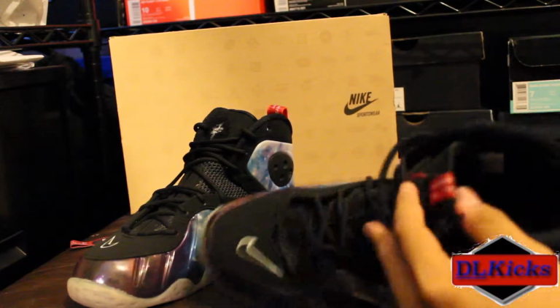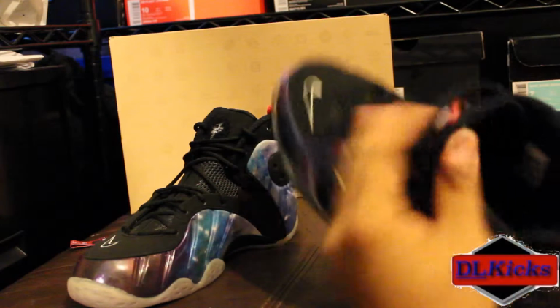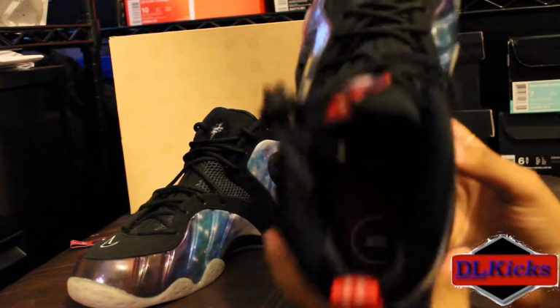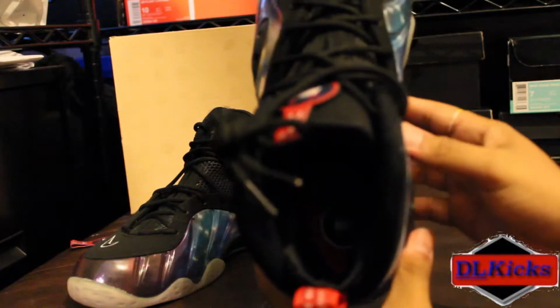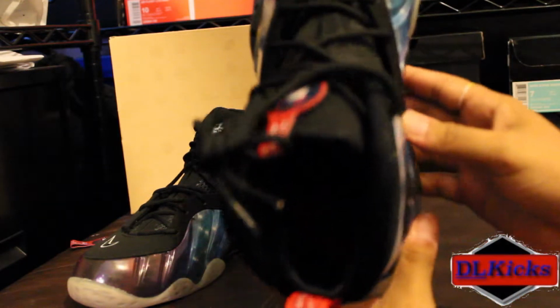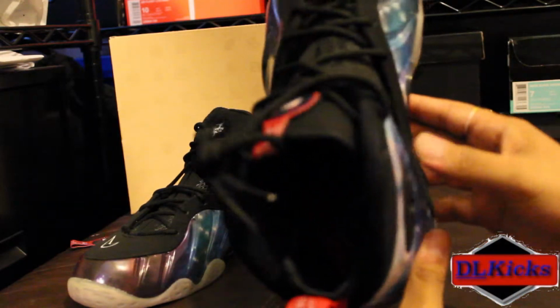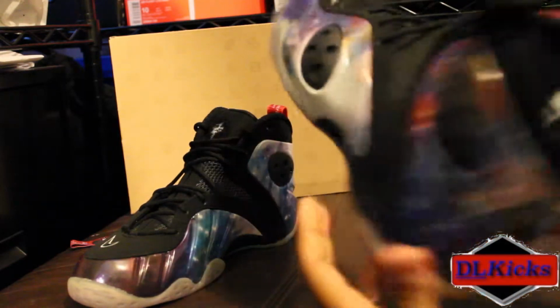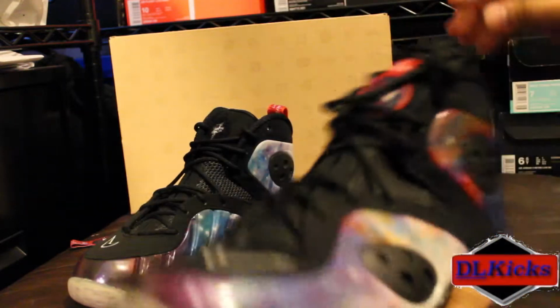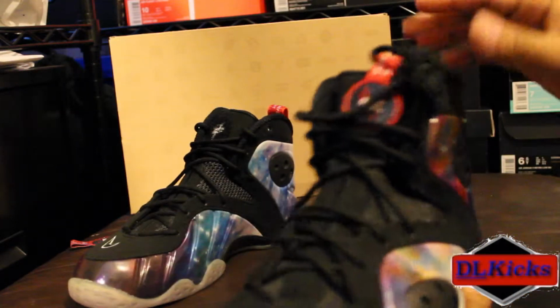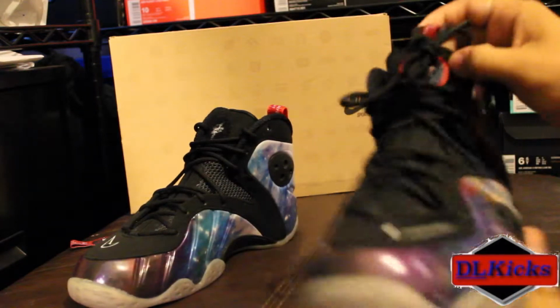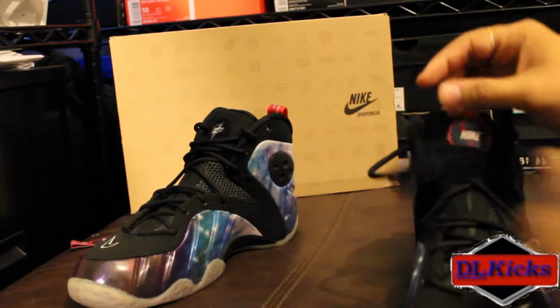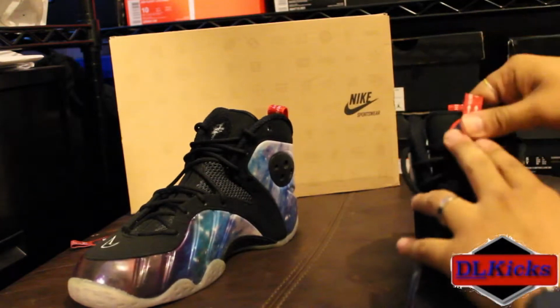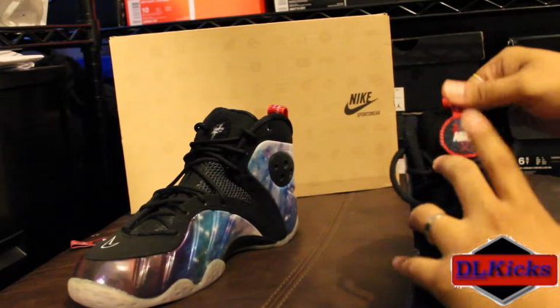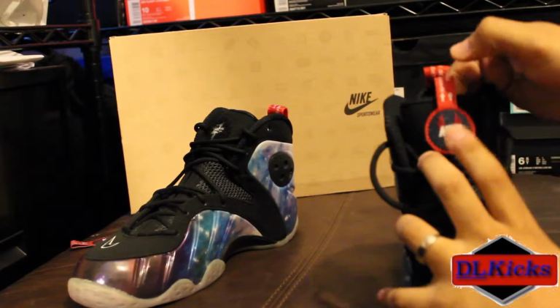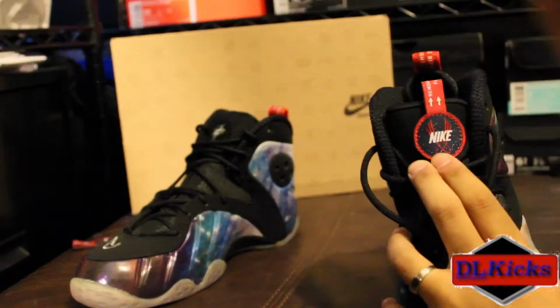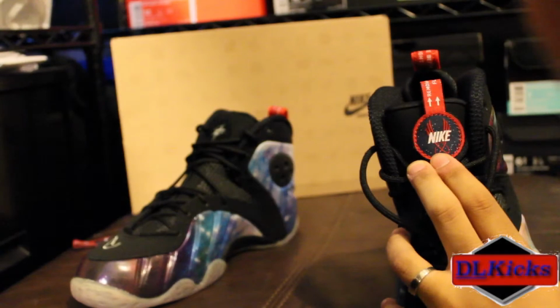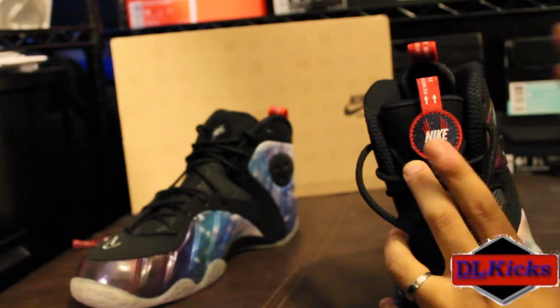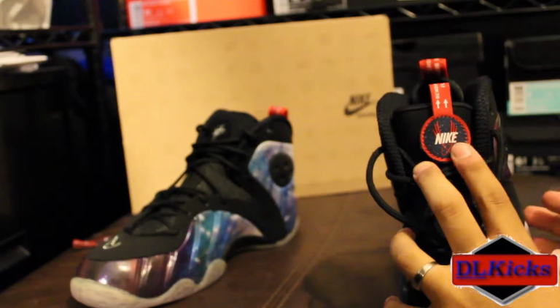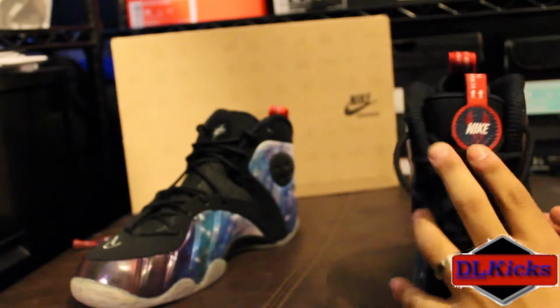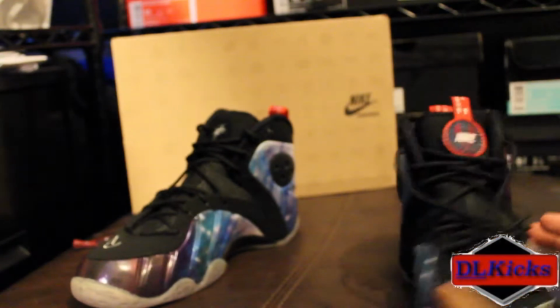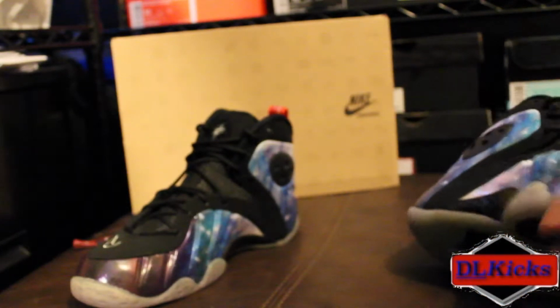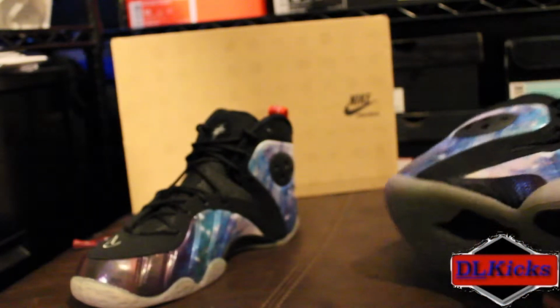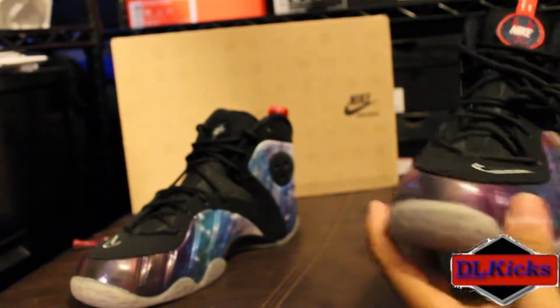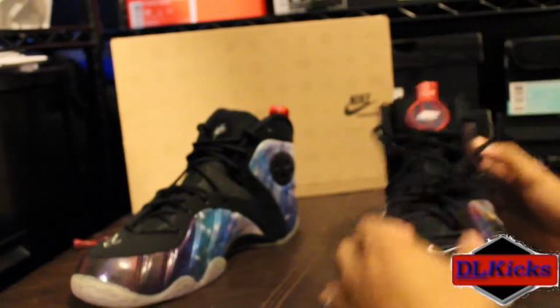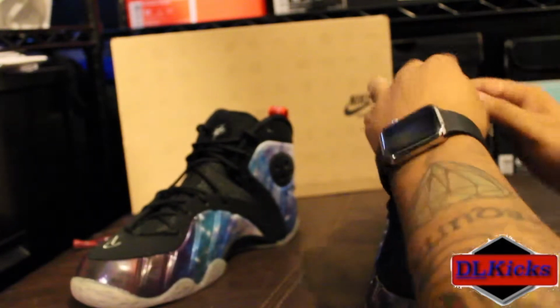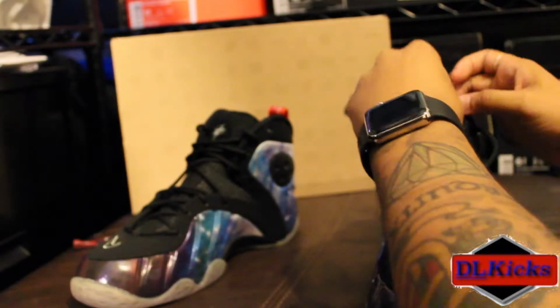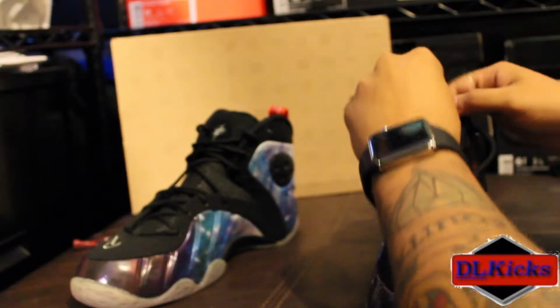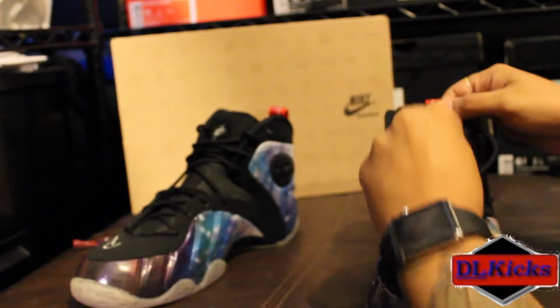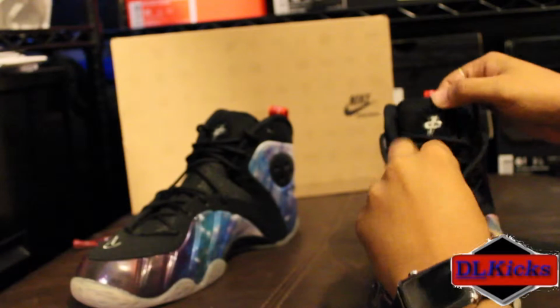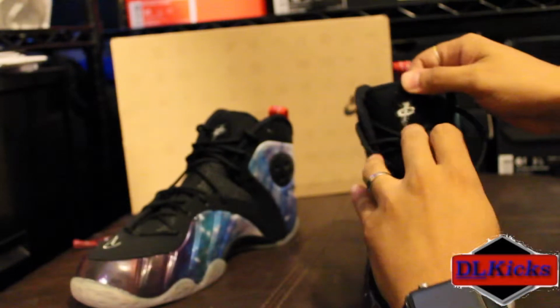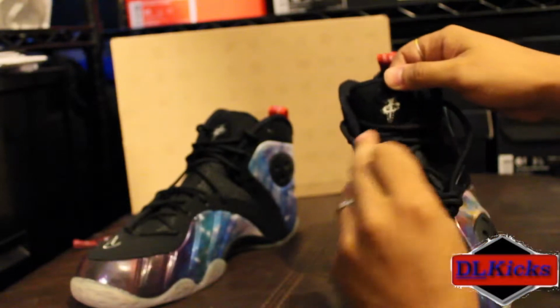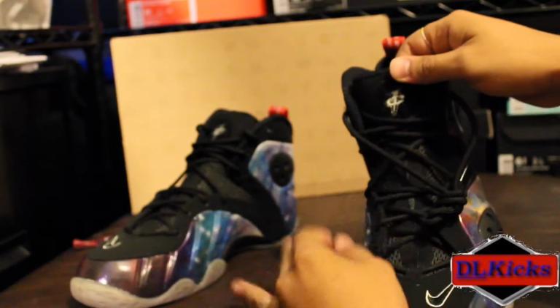Inside, you have a red insole — probably won't be able to see it, but it's a red insole with the one-cent logo printed on it. Same on both.